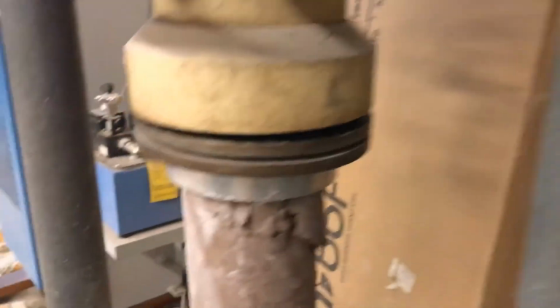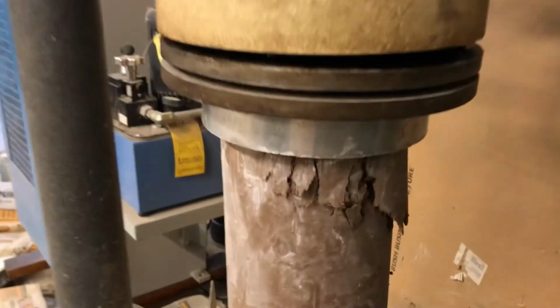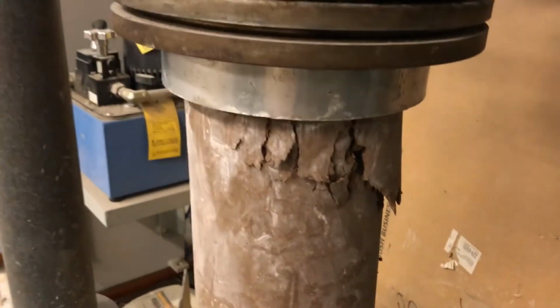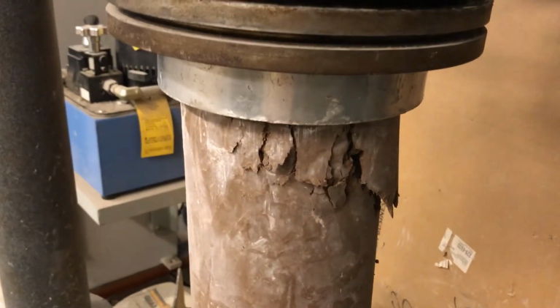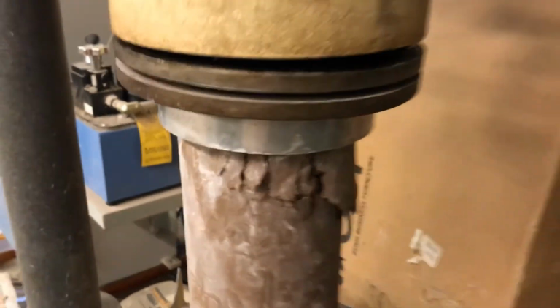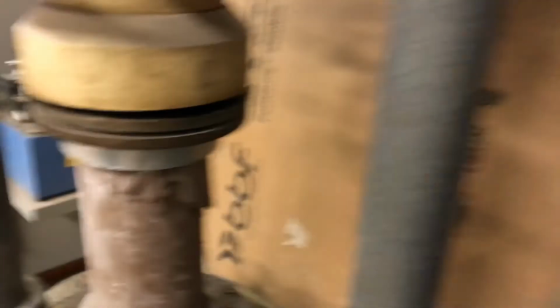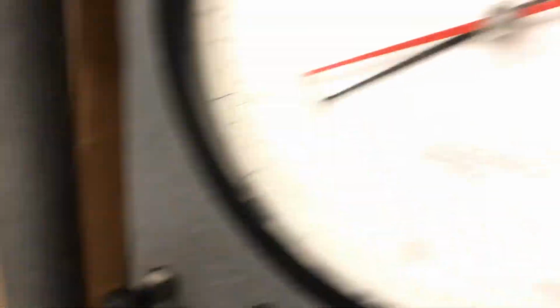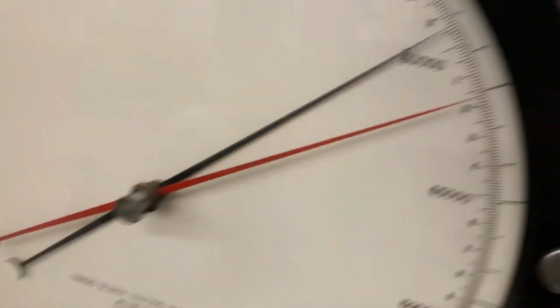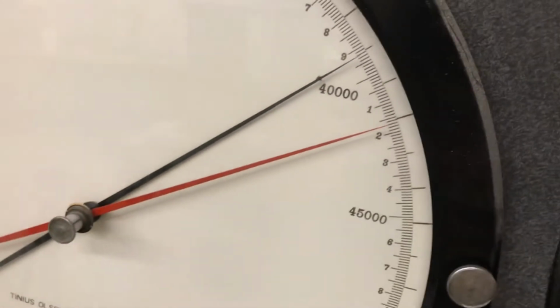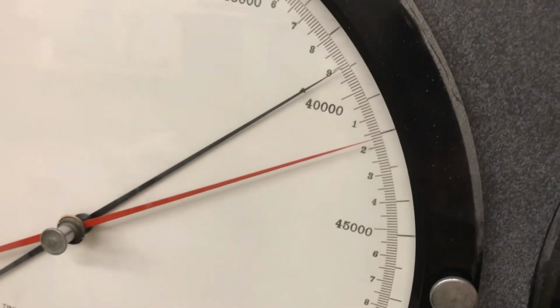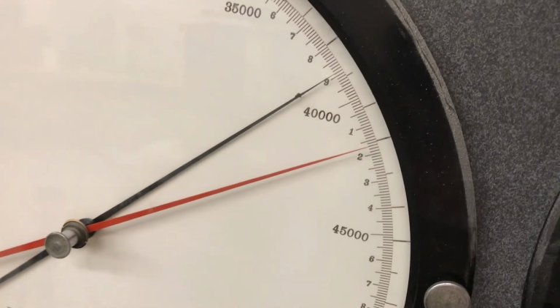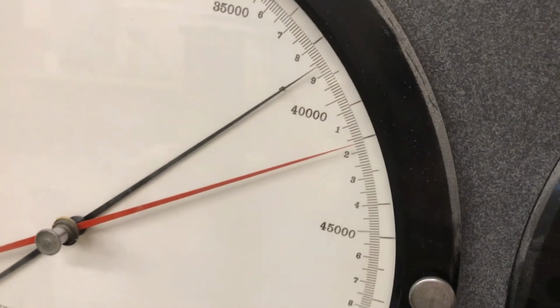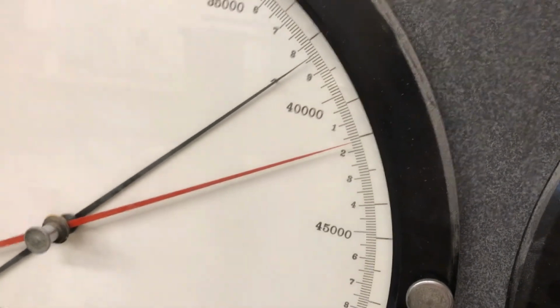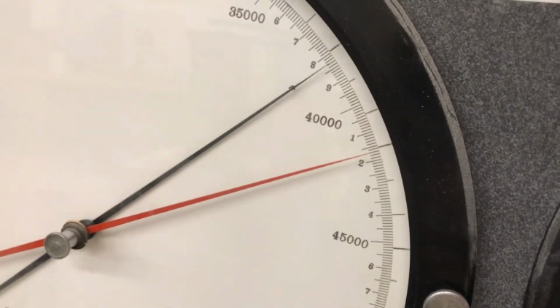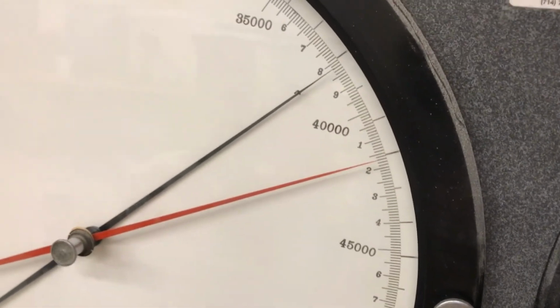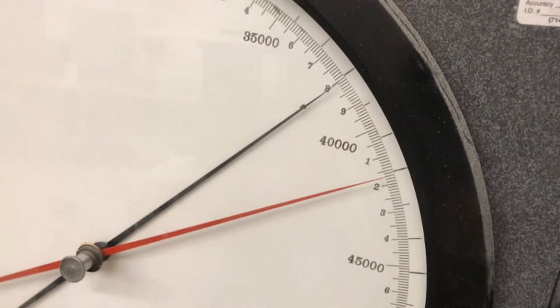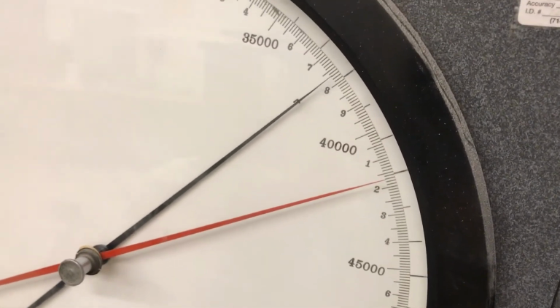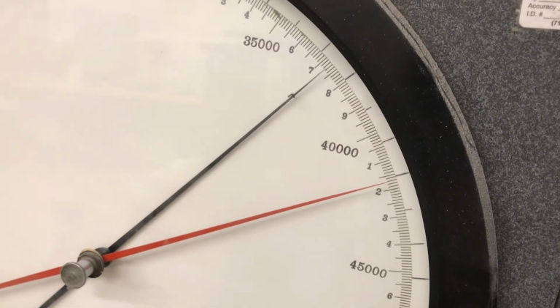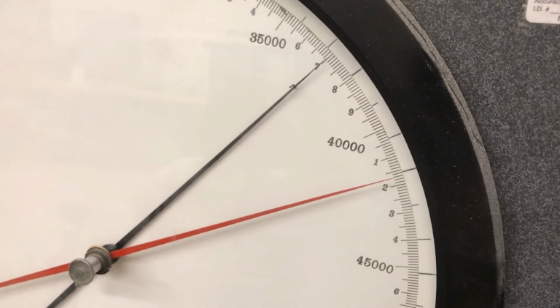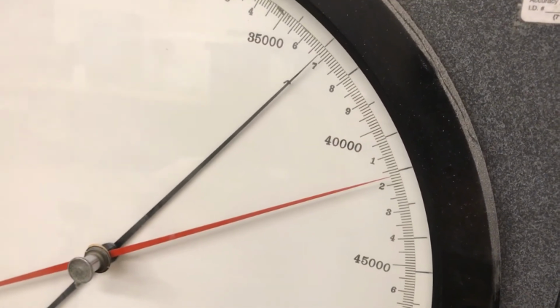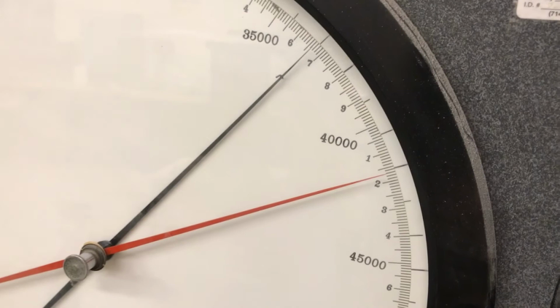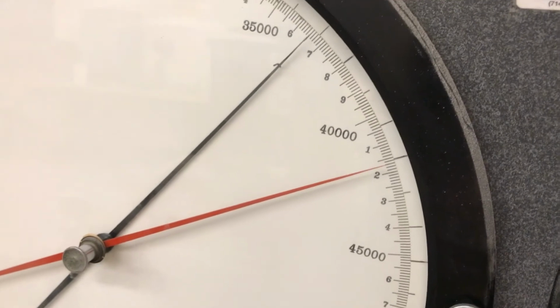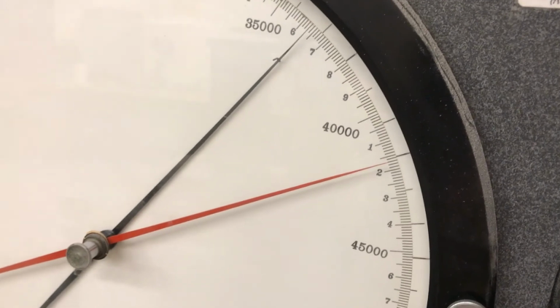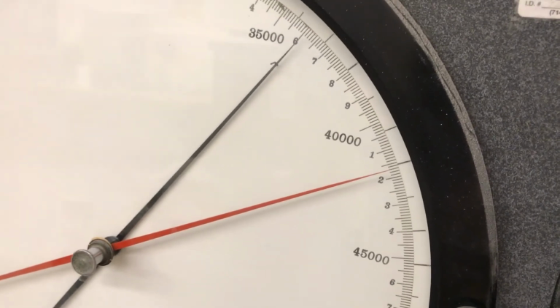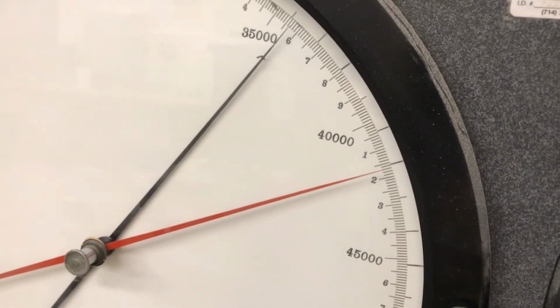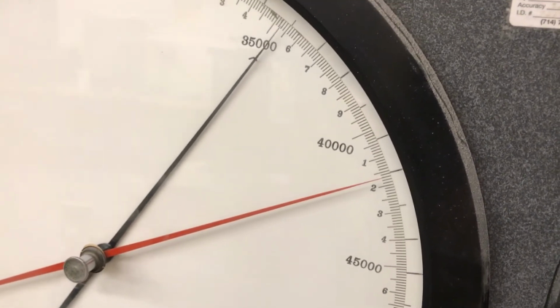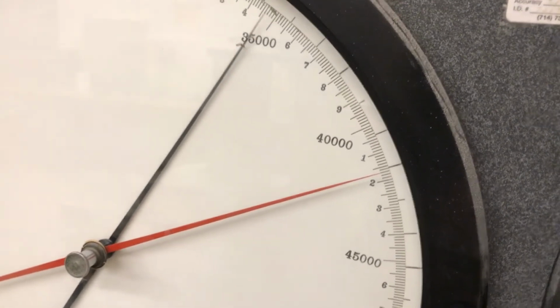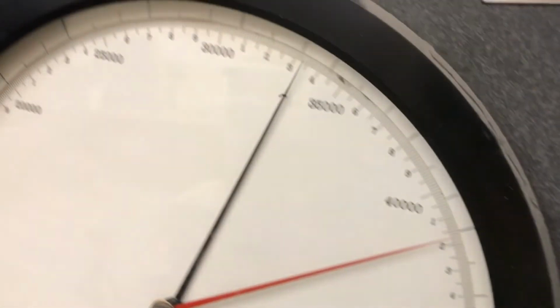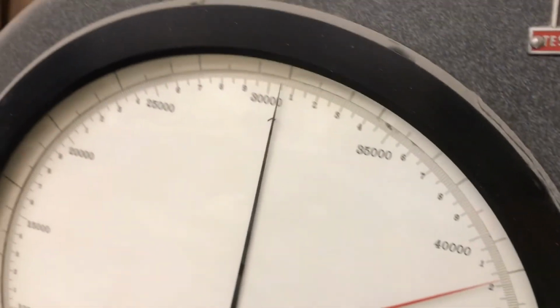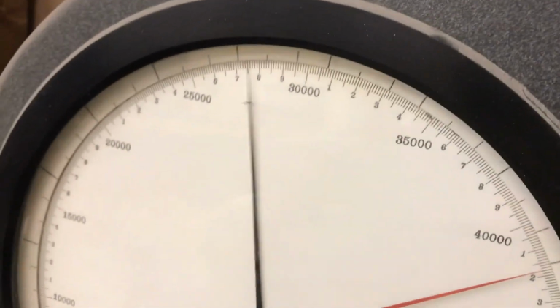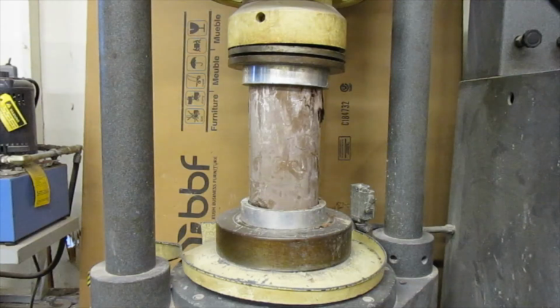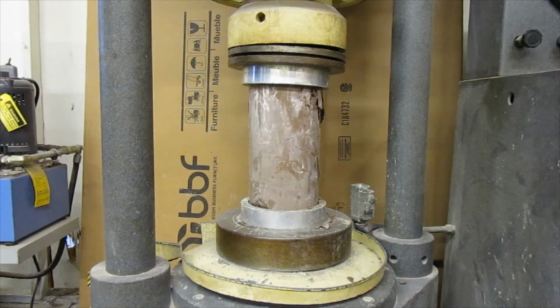The crack's forming up on the top. Let me add some more load by turning the loading wheel — I don't think it's going to make it though. Oh look, it's dropping. Can't do it.